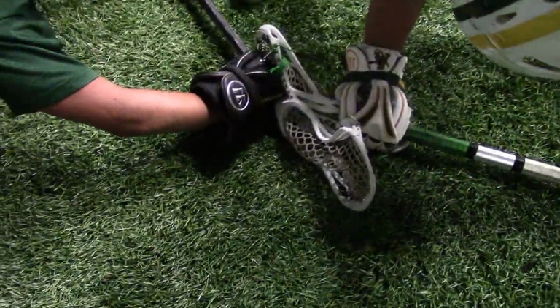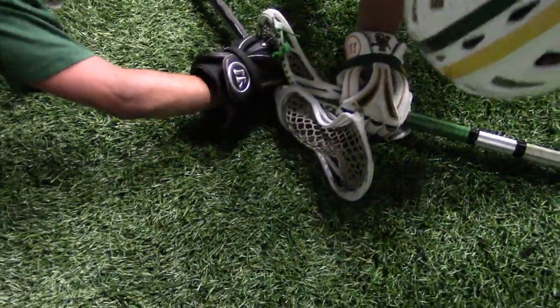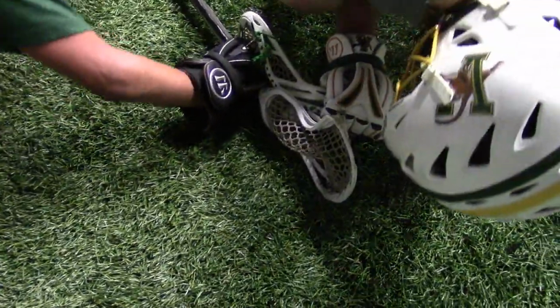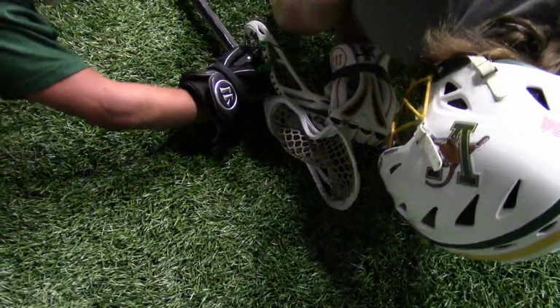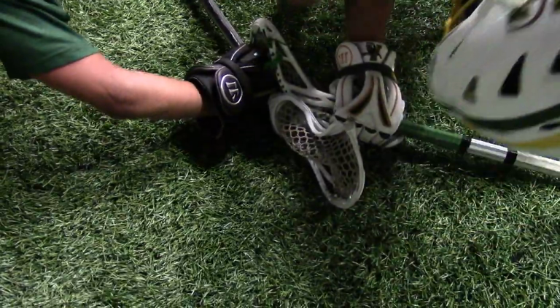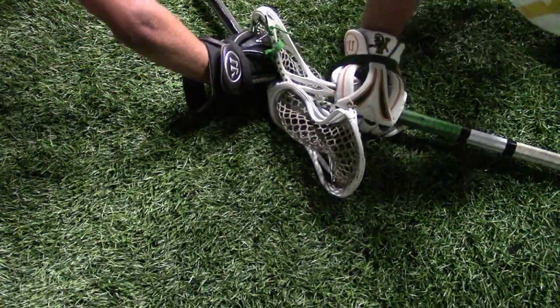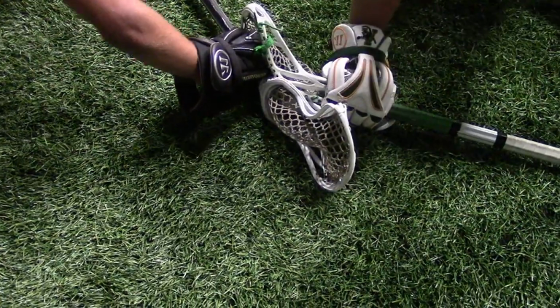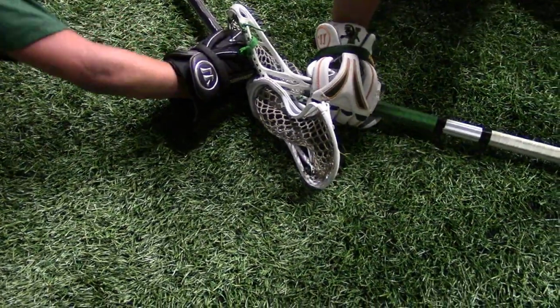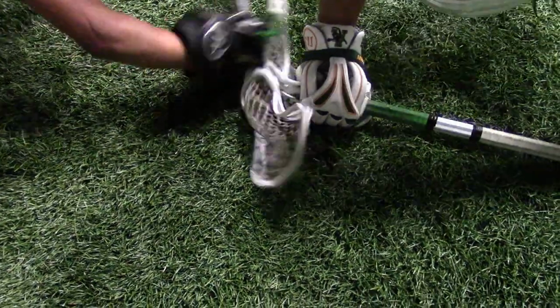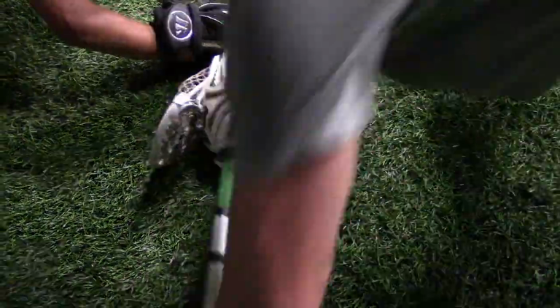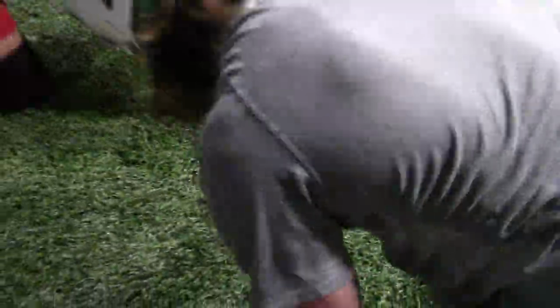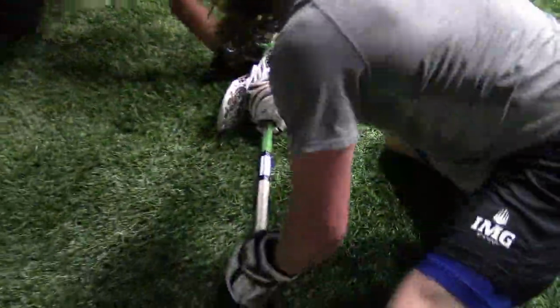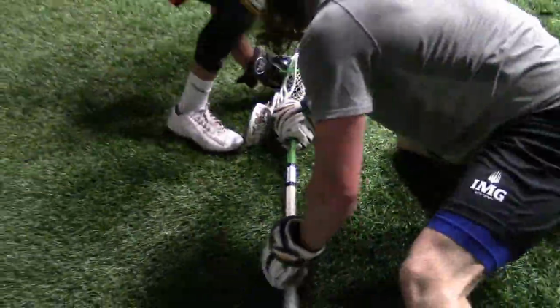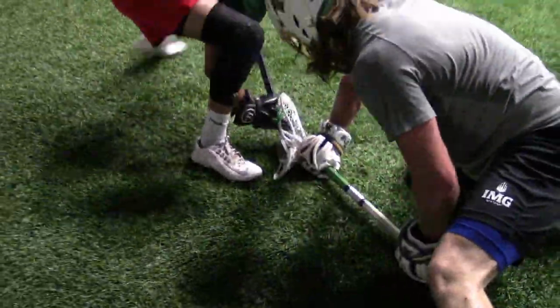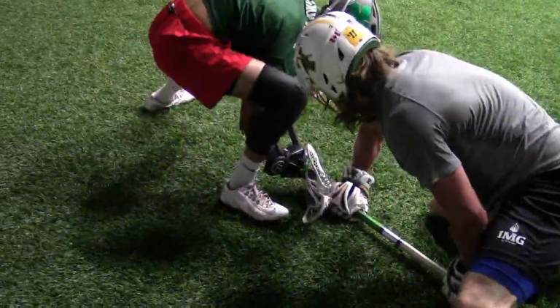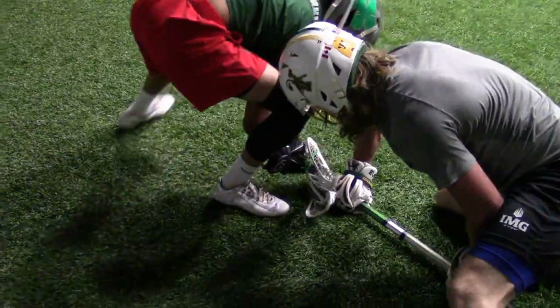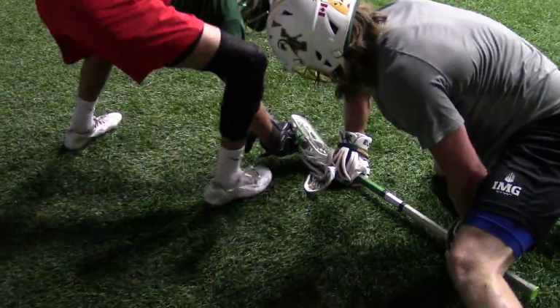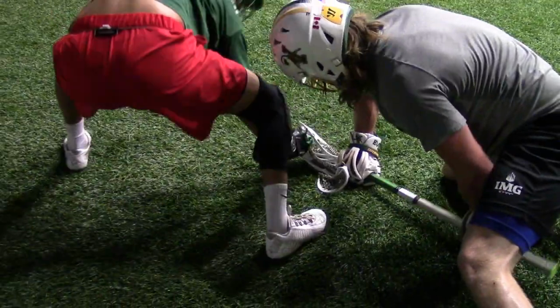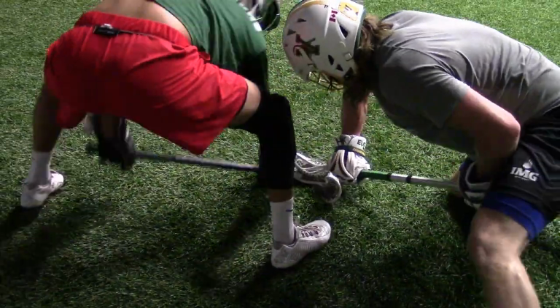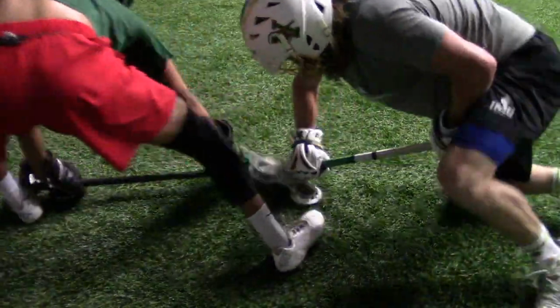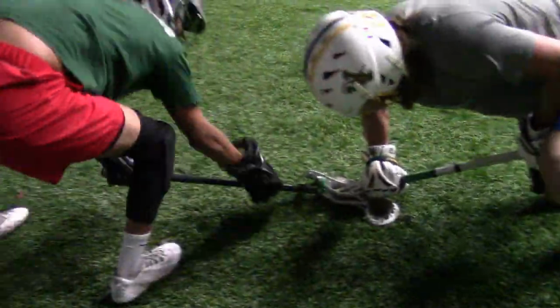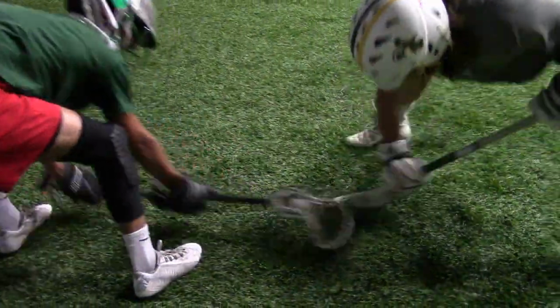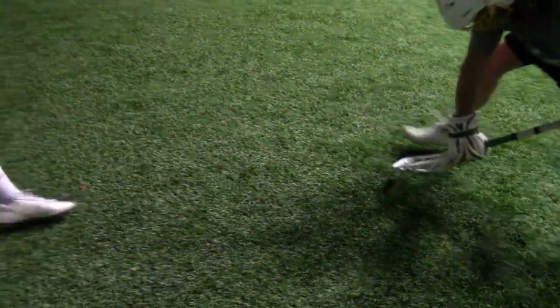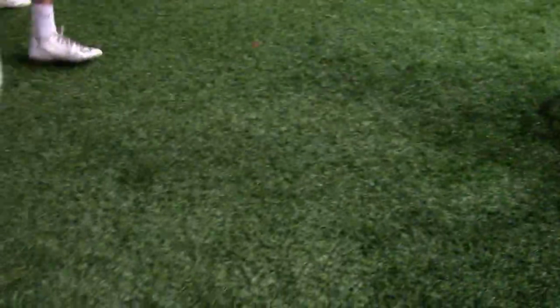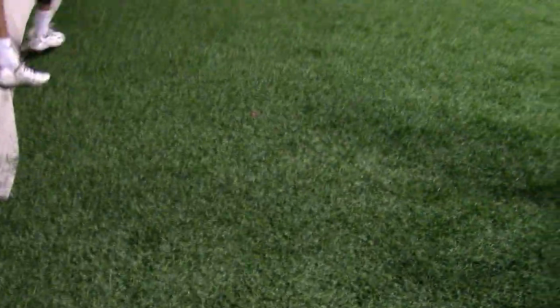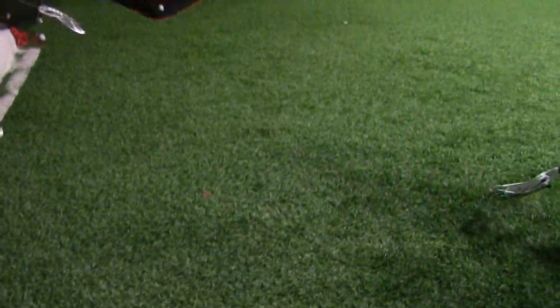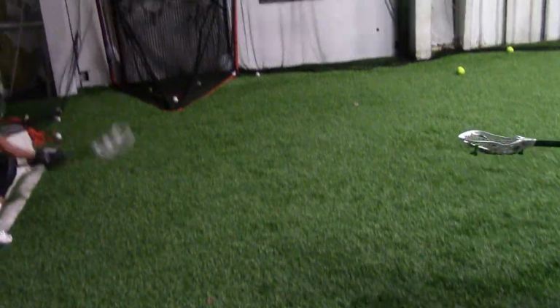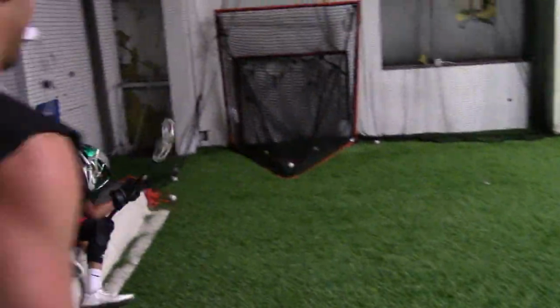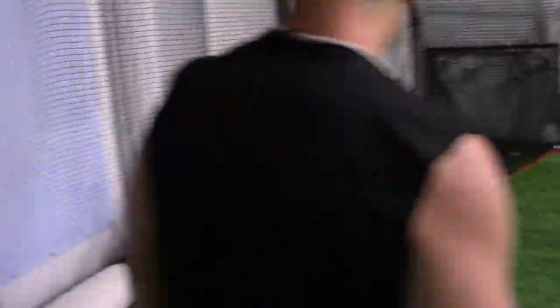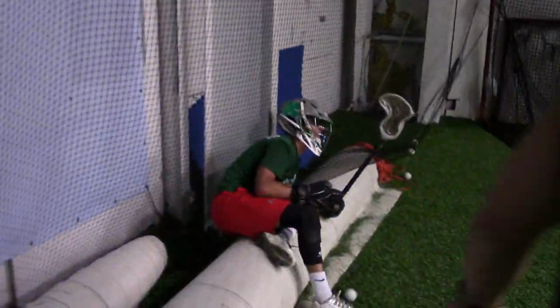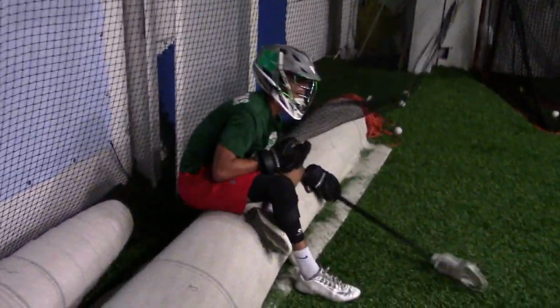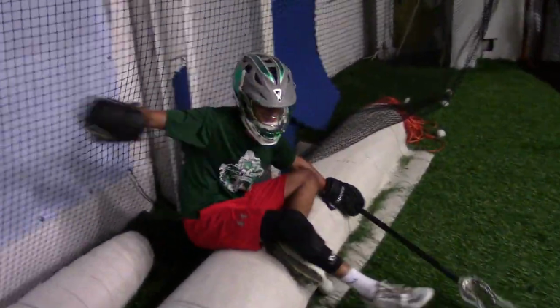Let's go. Hey, you've got a better angle right now. Punch hard. Good. Now pull. Pull. Pull it.